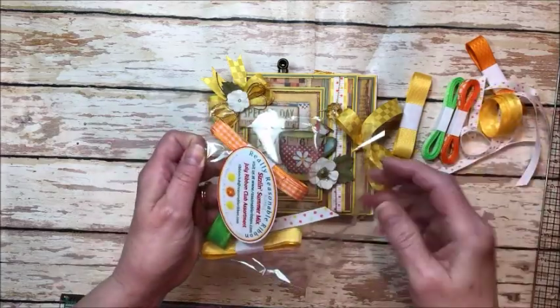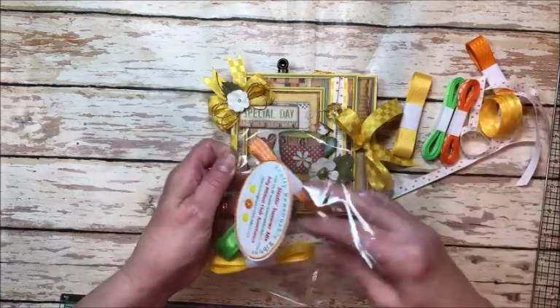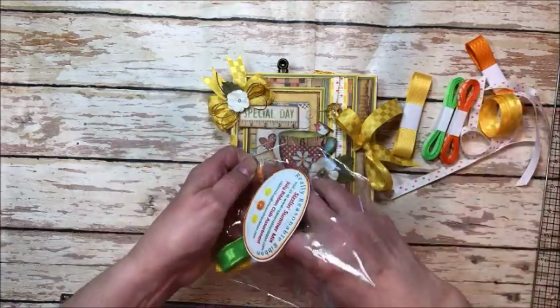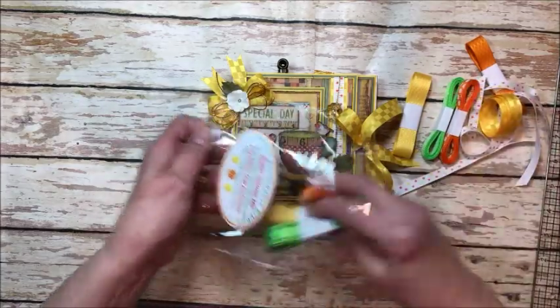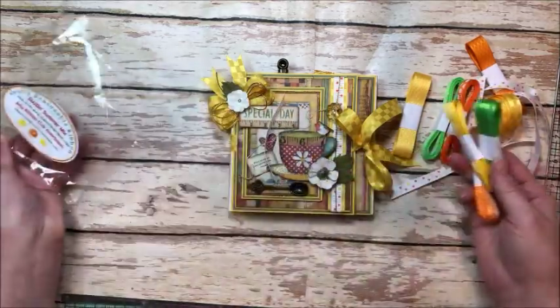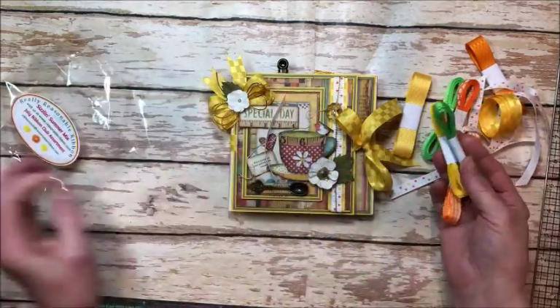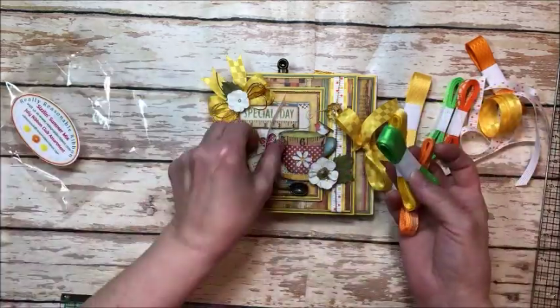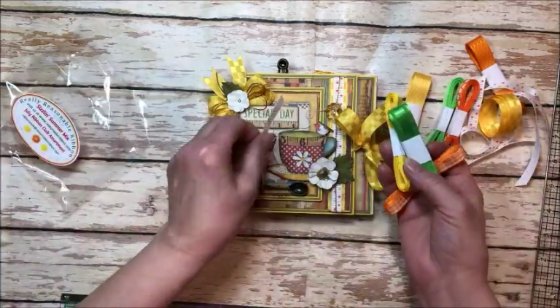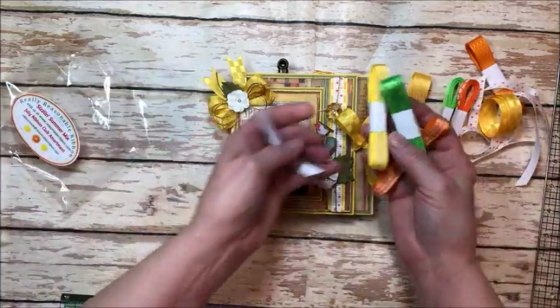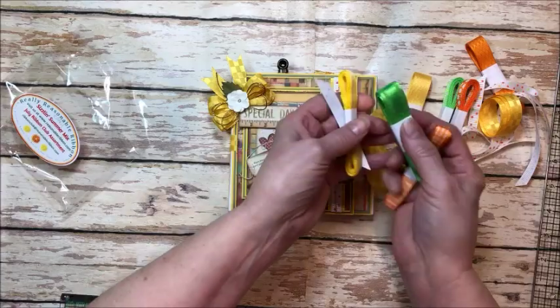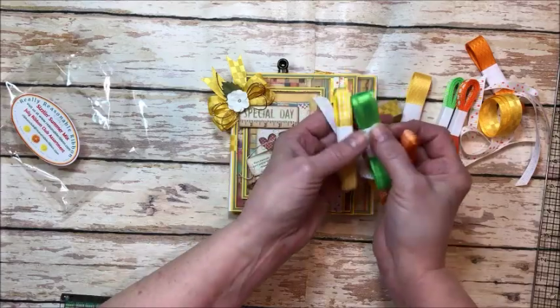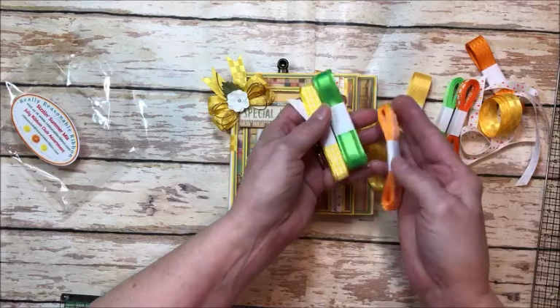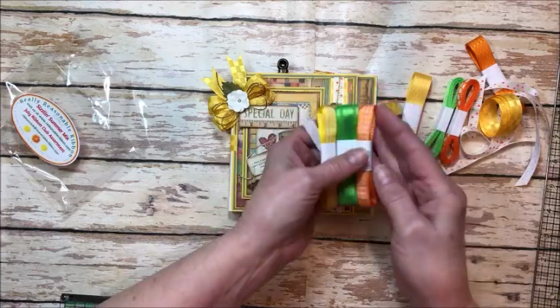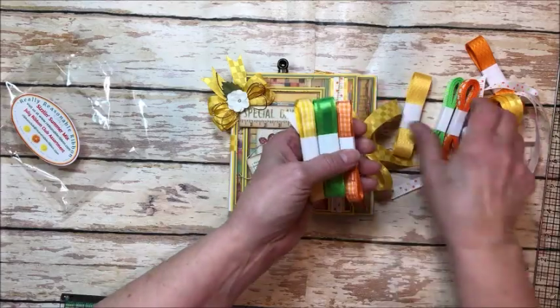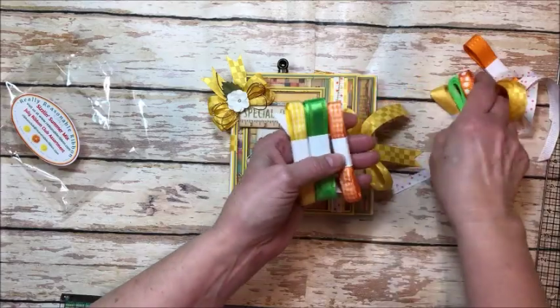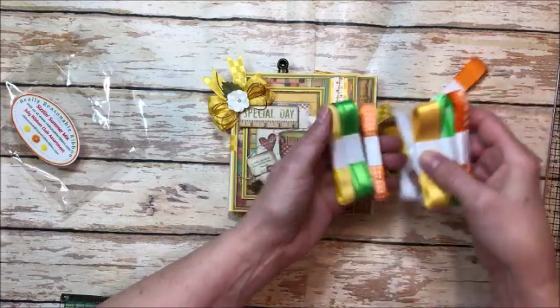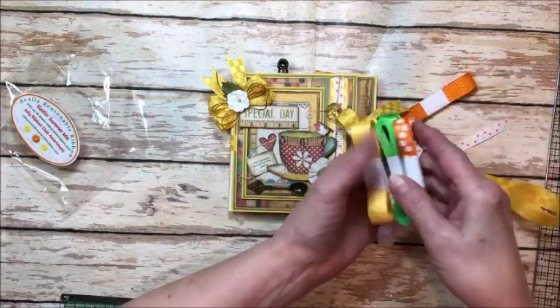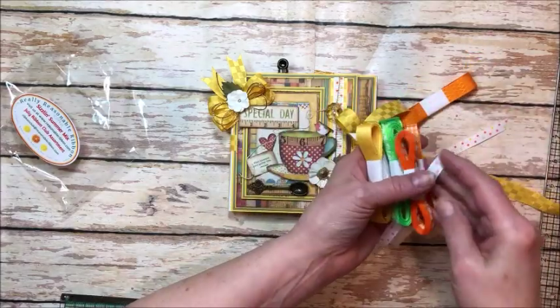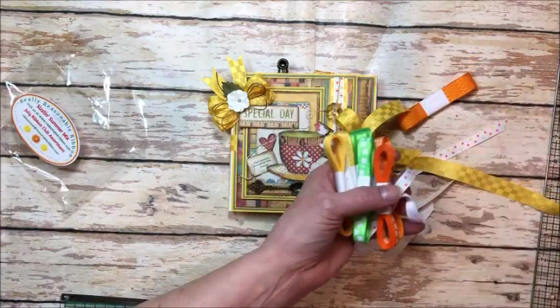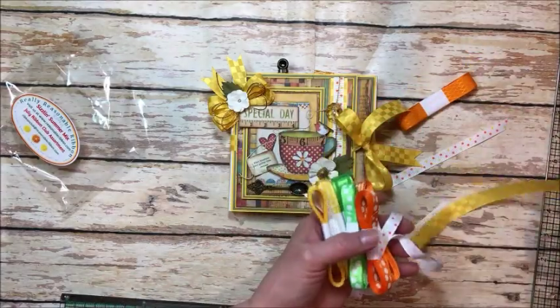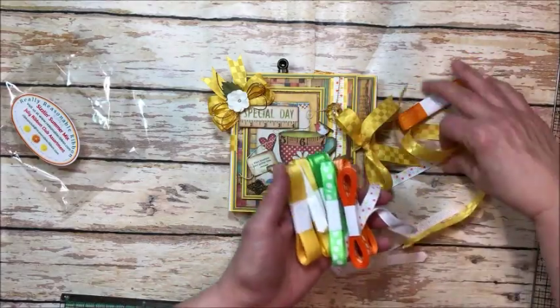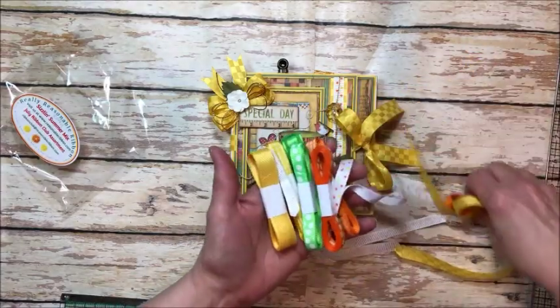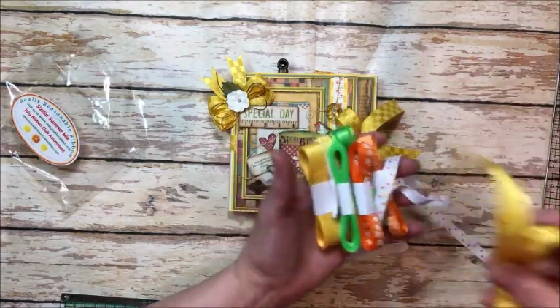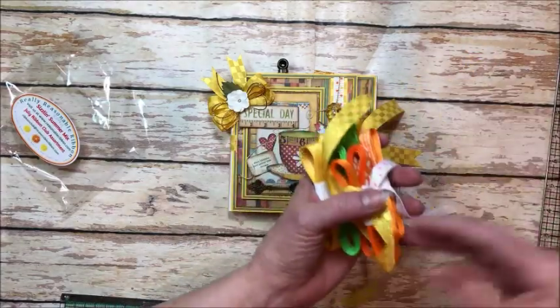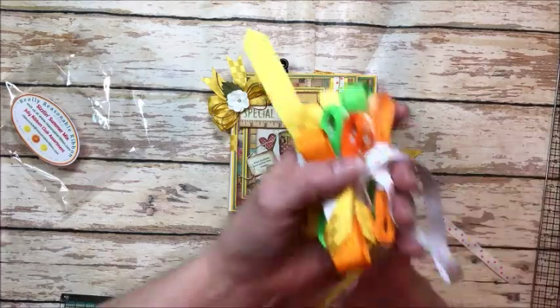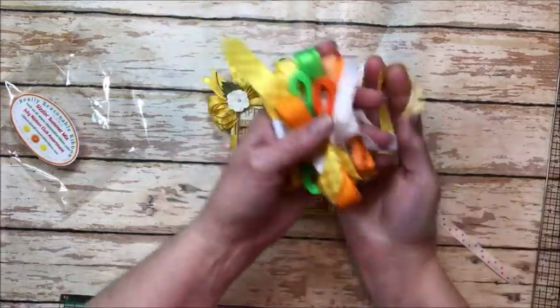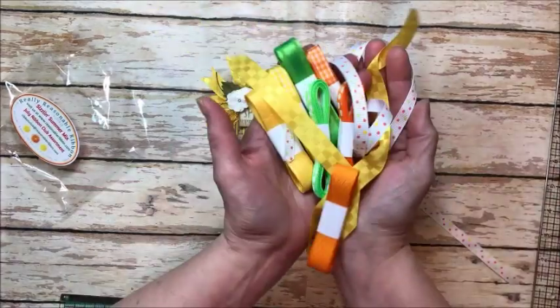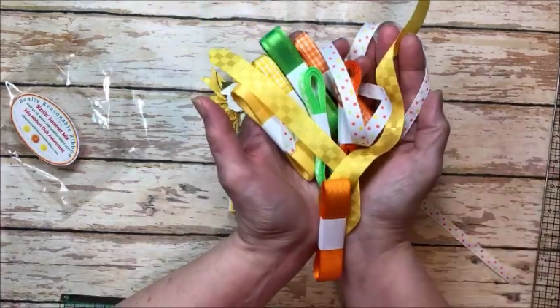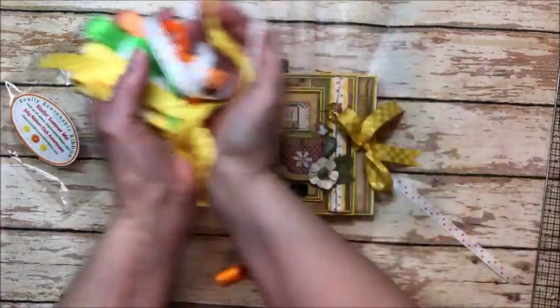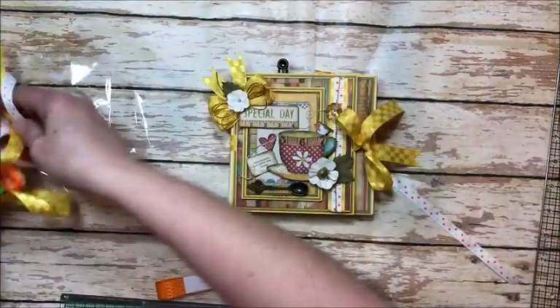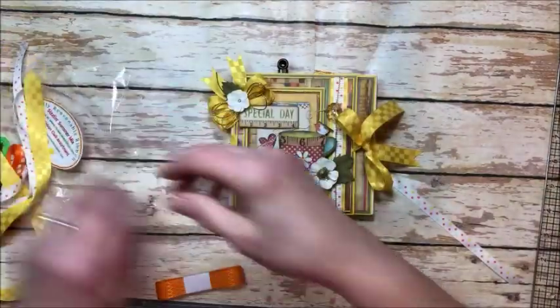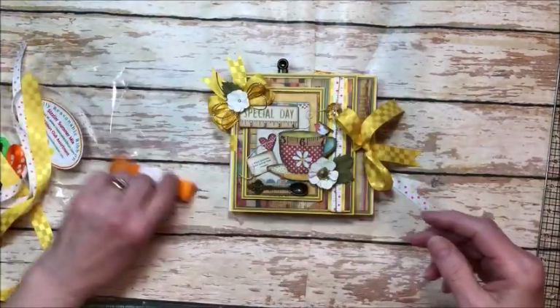You can find out all about the Ribbon Club at Really Reasonable Ribbon. I'll put a link in the description box below, but this is just a sample of what you get each month in your club.